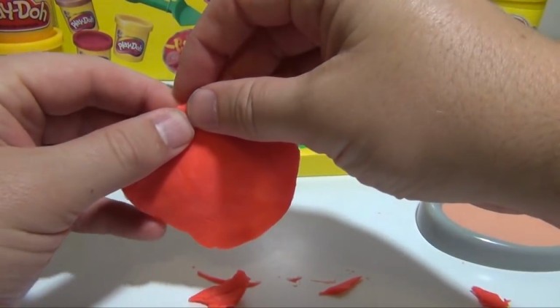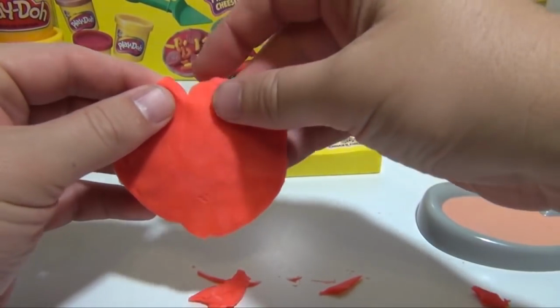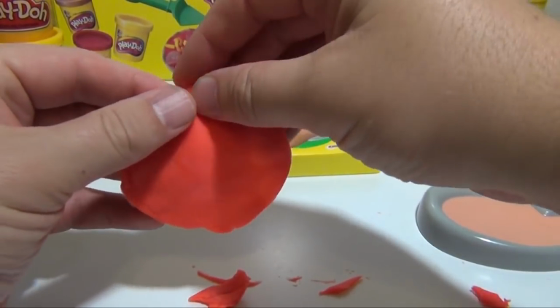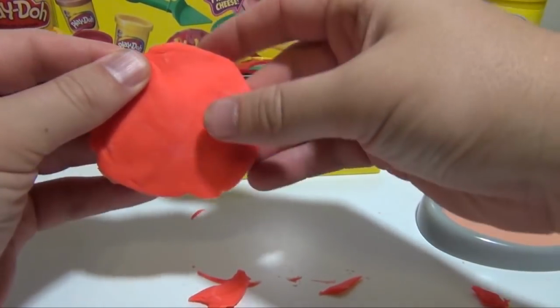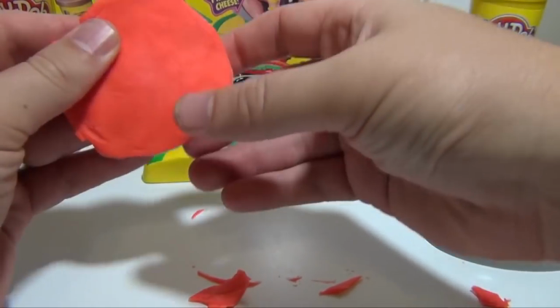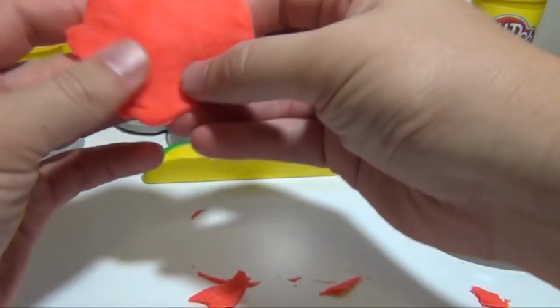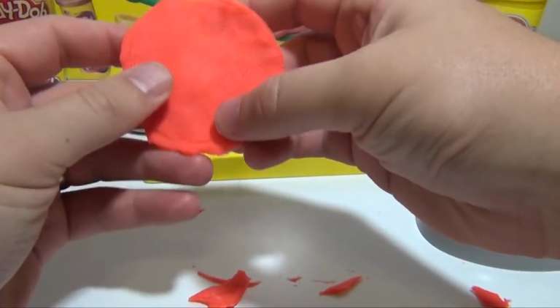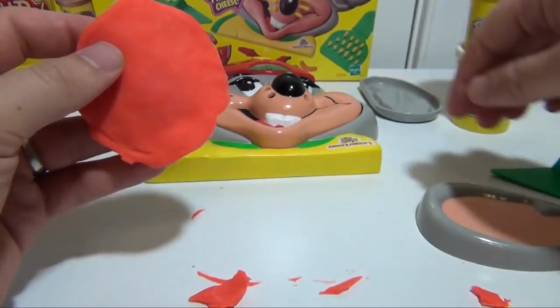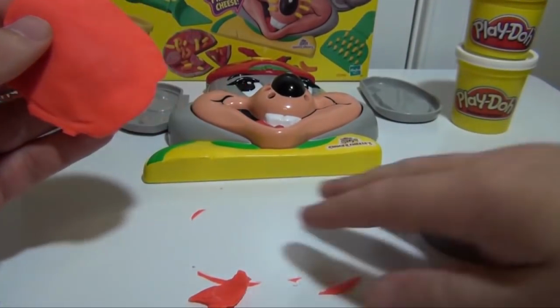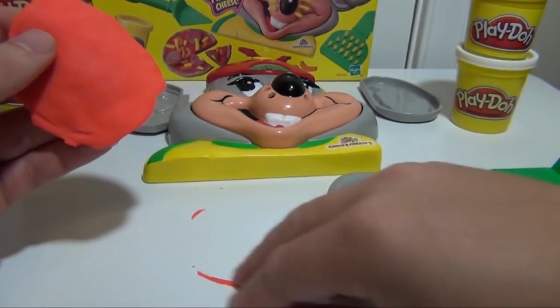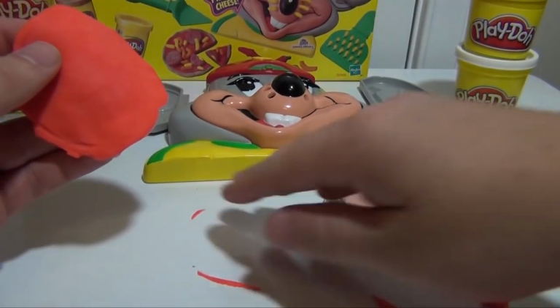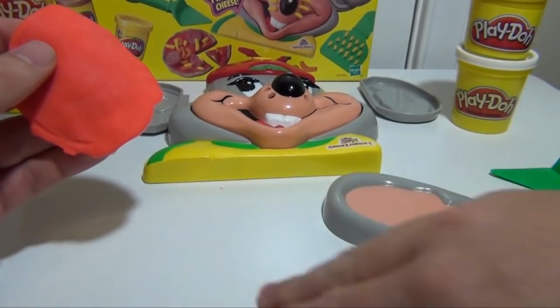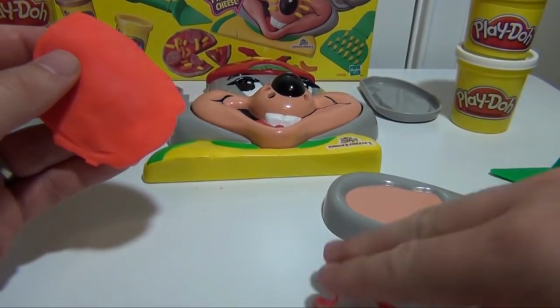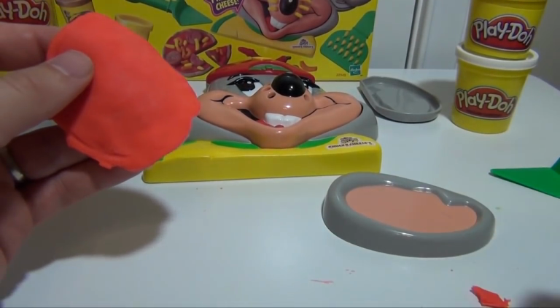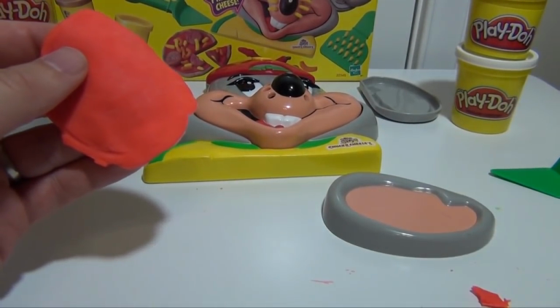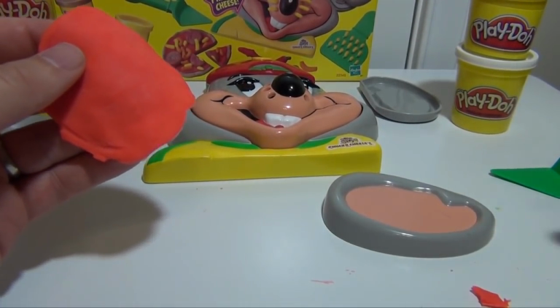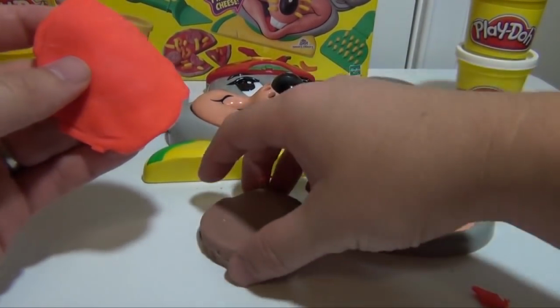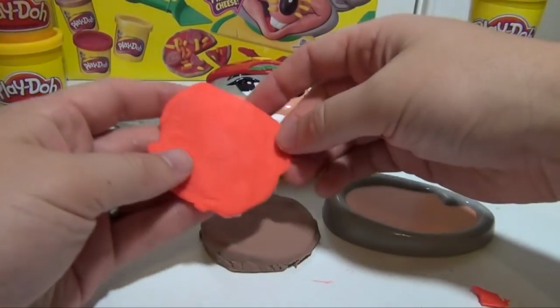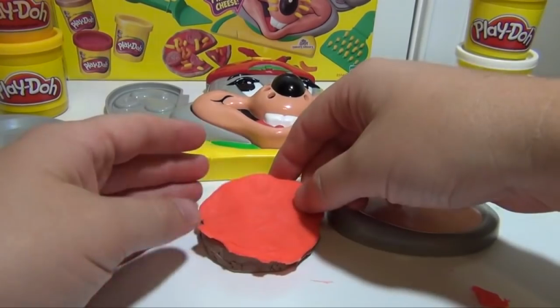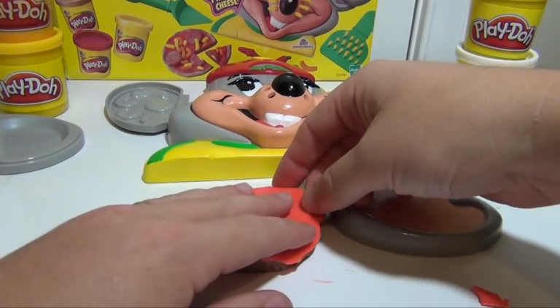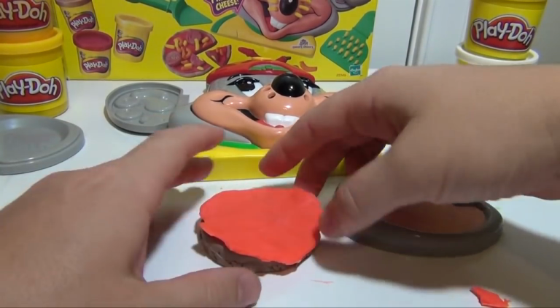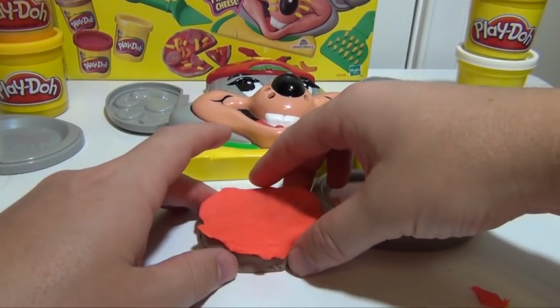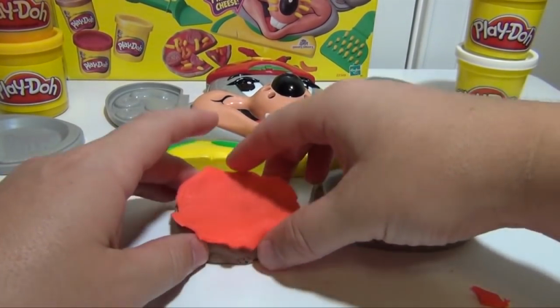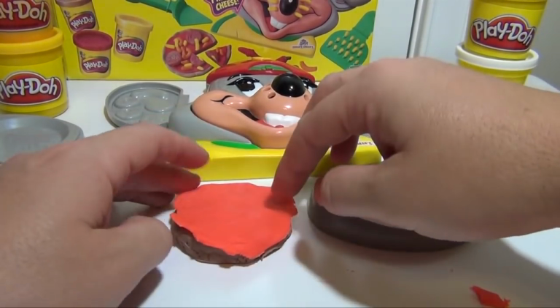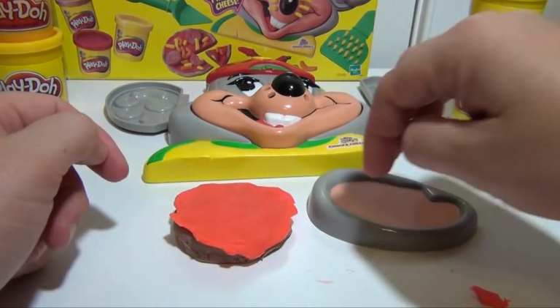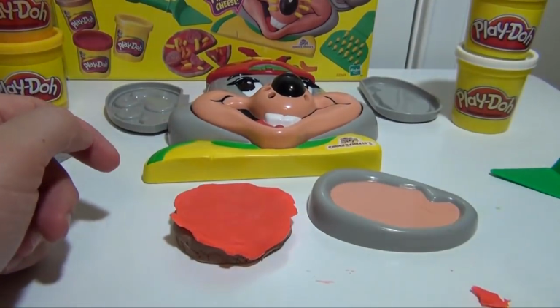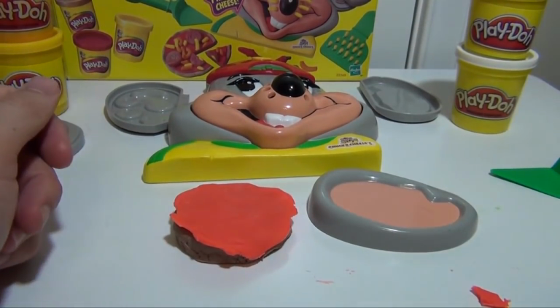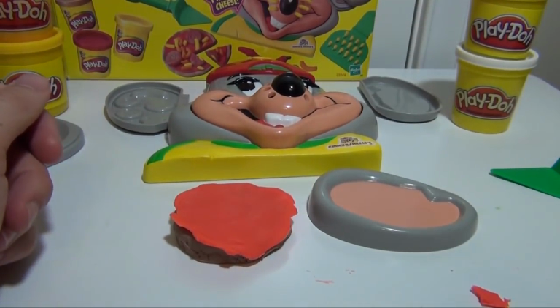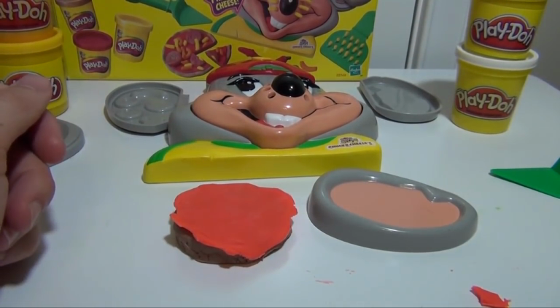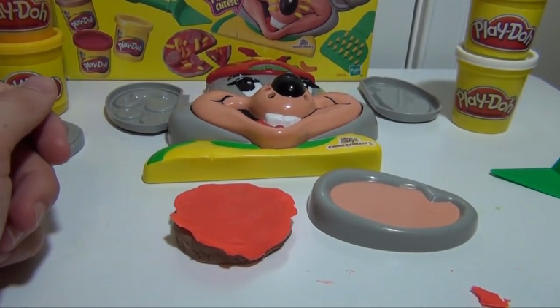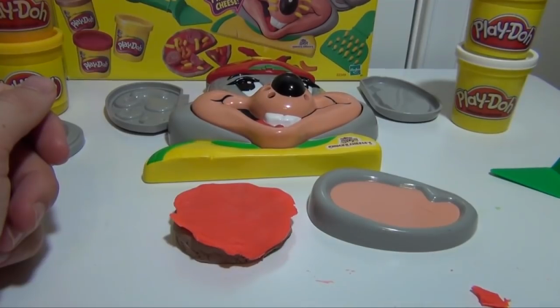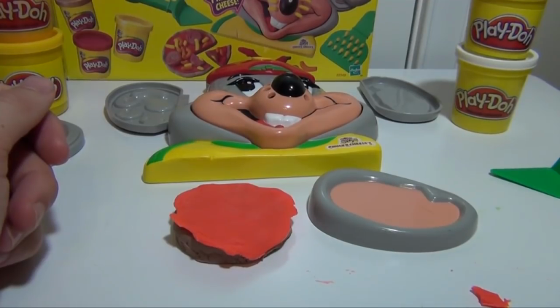Now remember, this is pizza sauce, so it doesn't need to be perfectly round, just close. So now we have that and we can put it on our pizza. I'm going to make it fit a little bit better, and after that we're going to make some cheese.